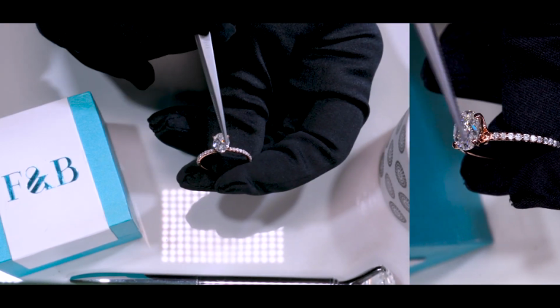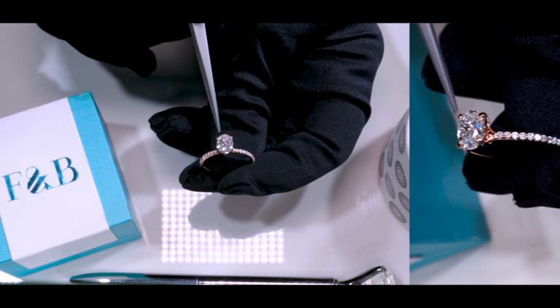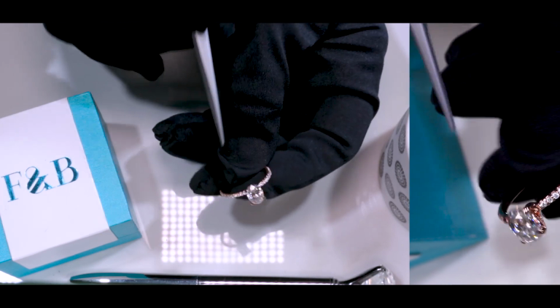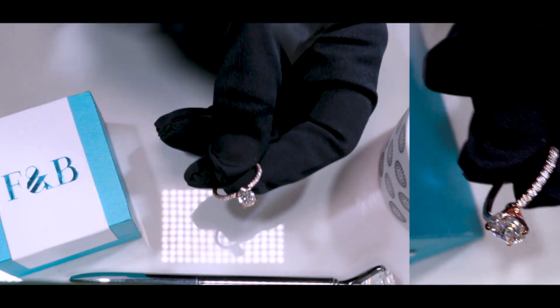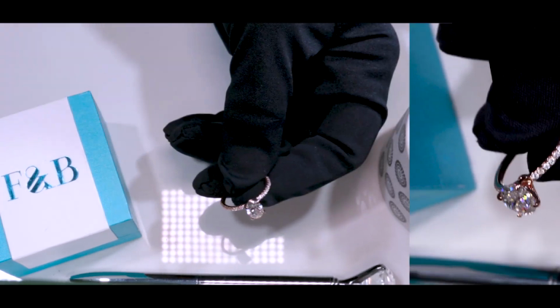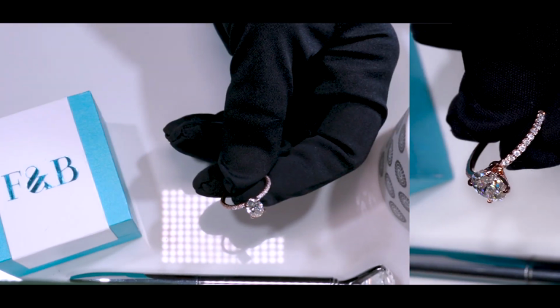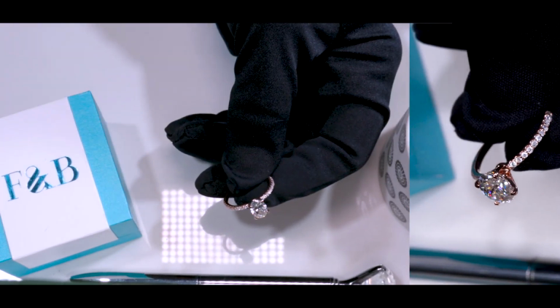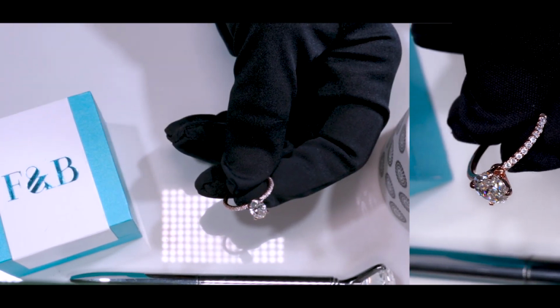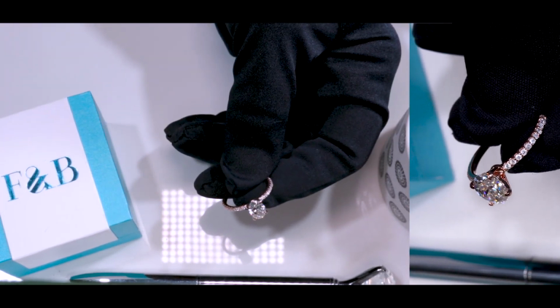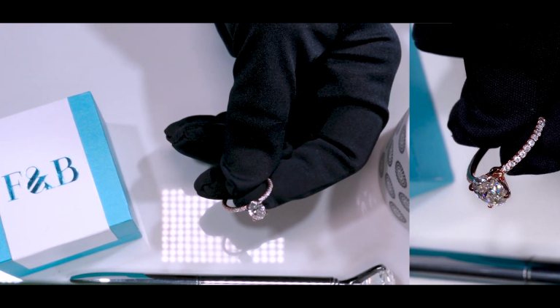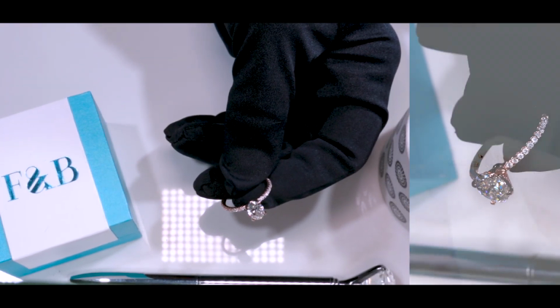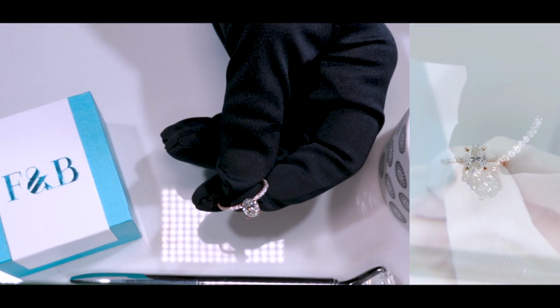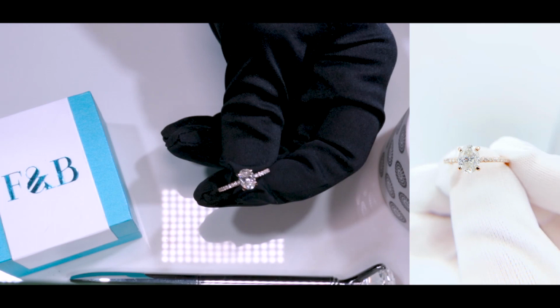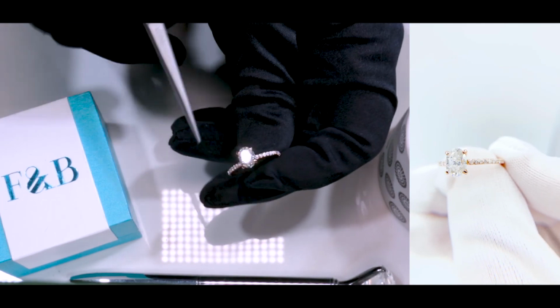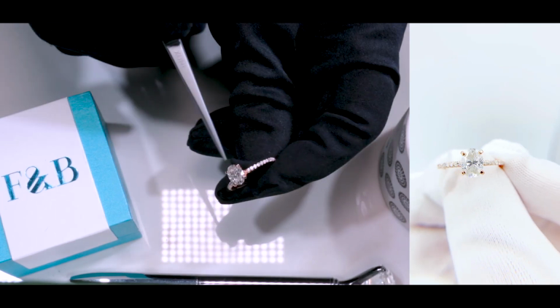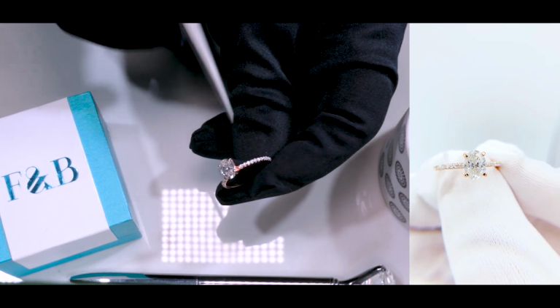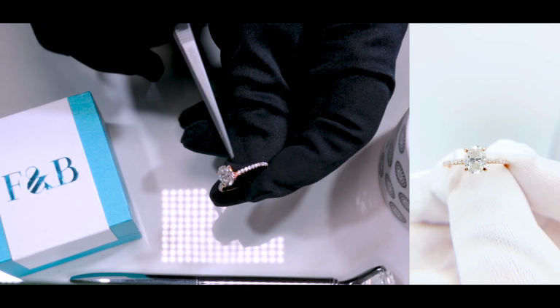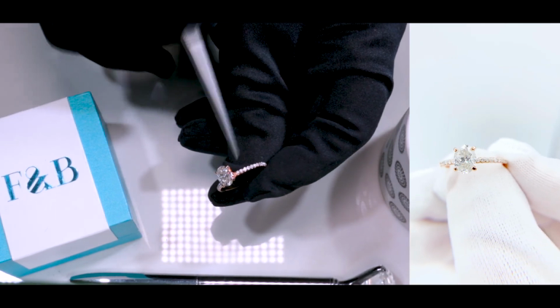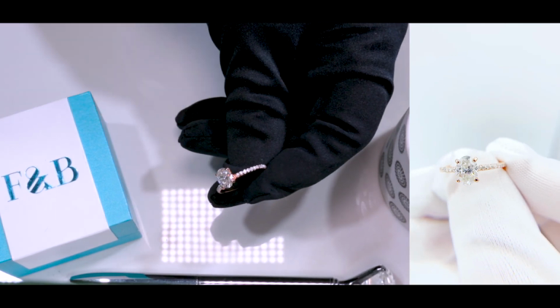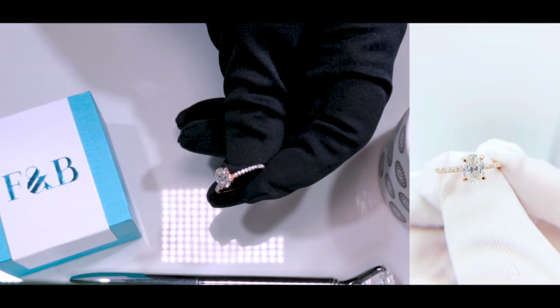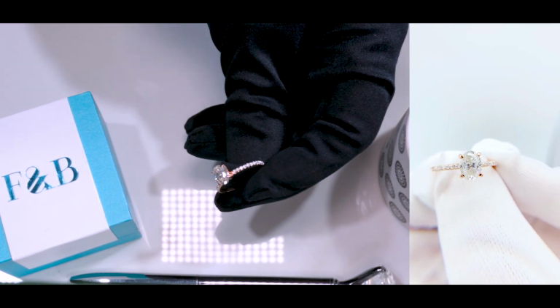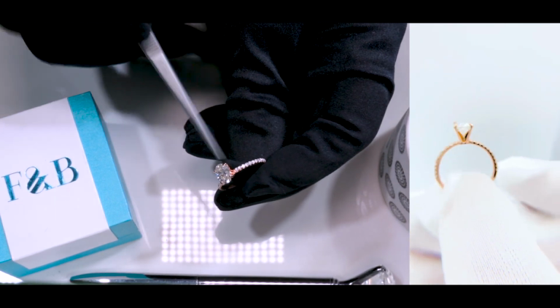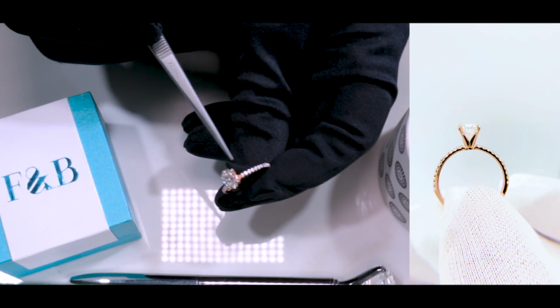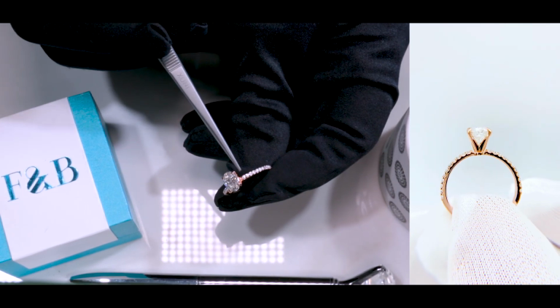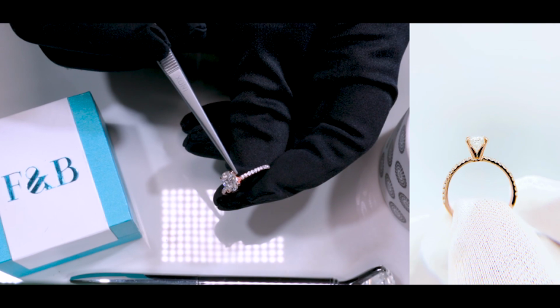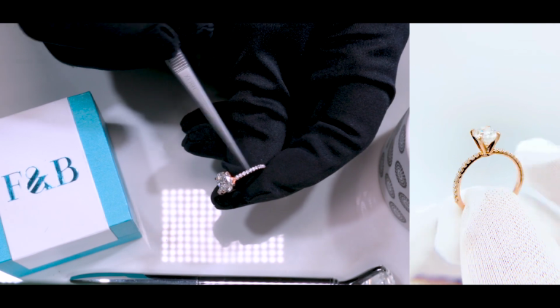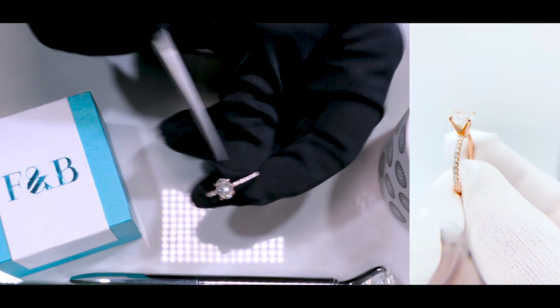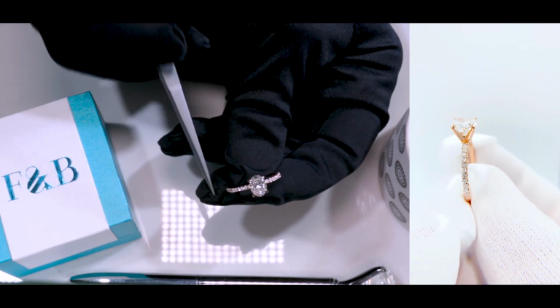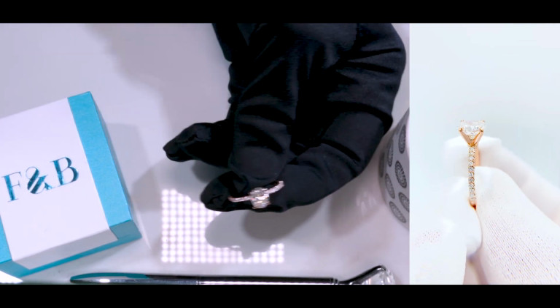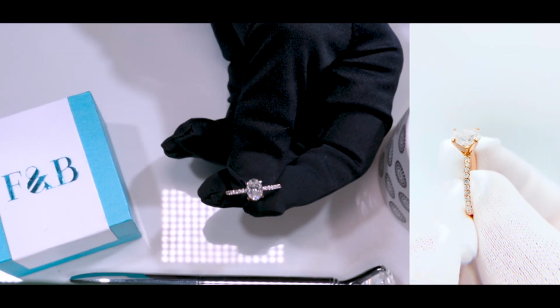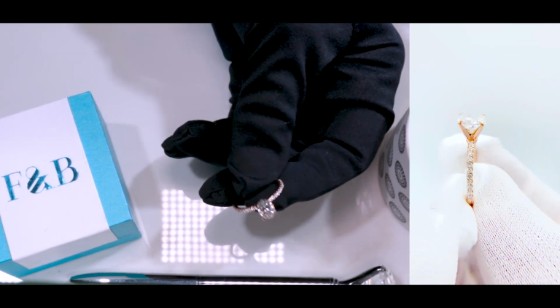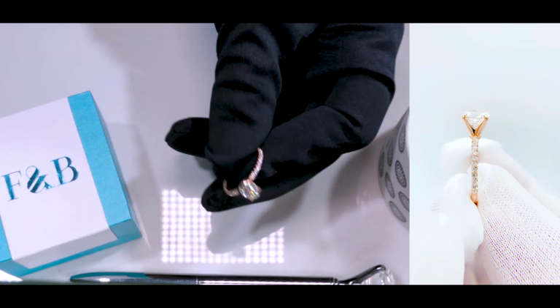The center stone is set on four prongs. This entire piece is made of solid 14k rose gold. Since it's part of our Ice Solitaire Collection, we've set diamonds along the shank to give it even more sparkle.